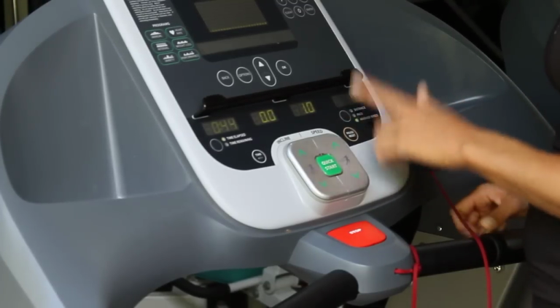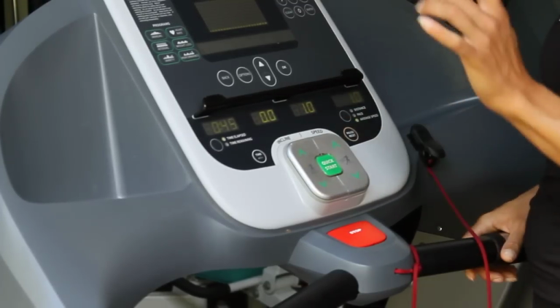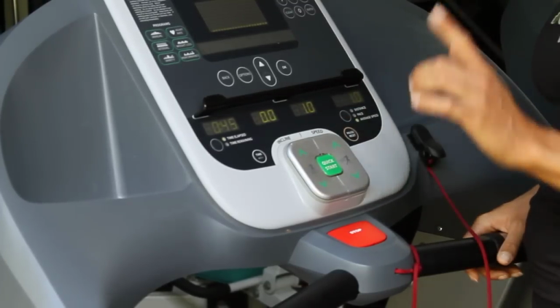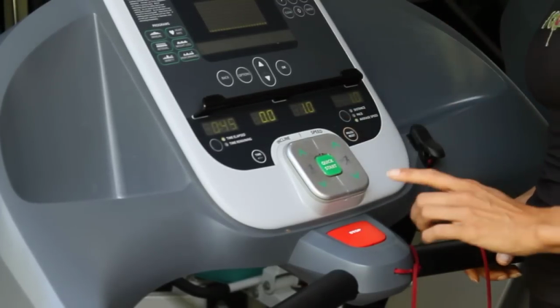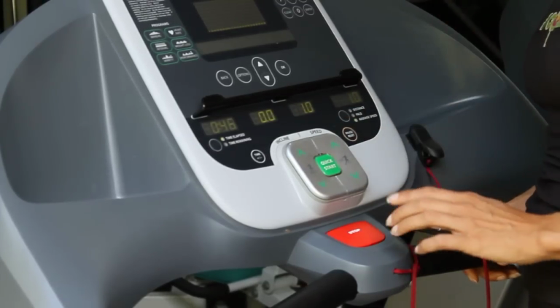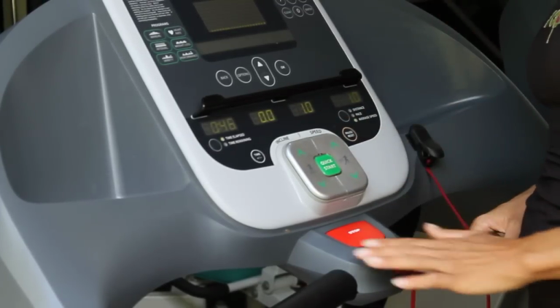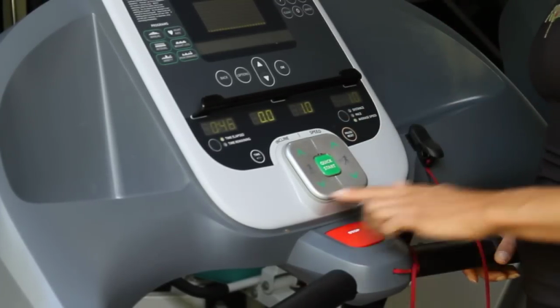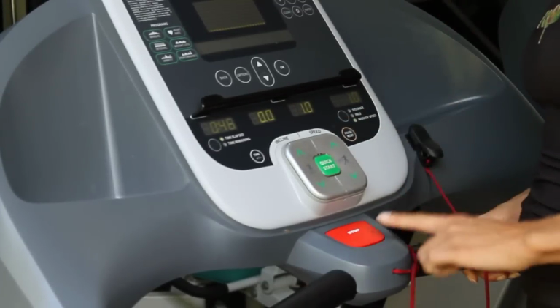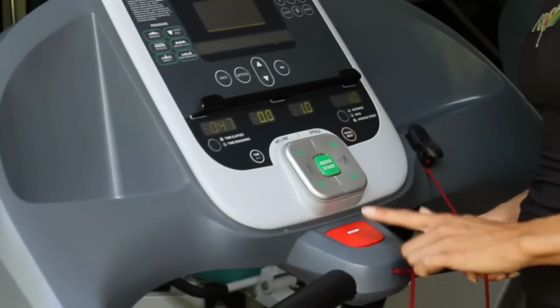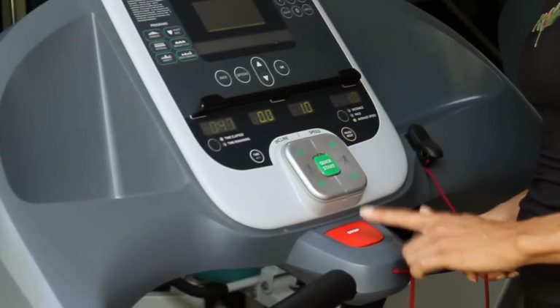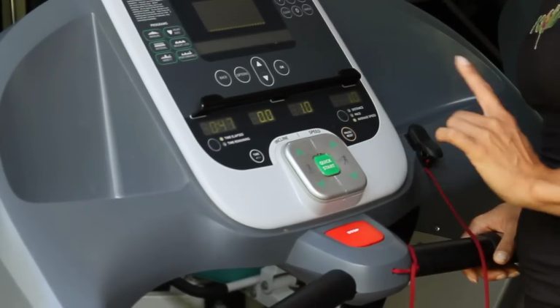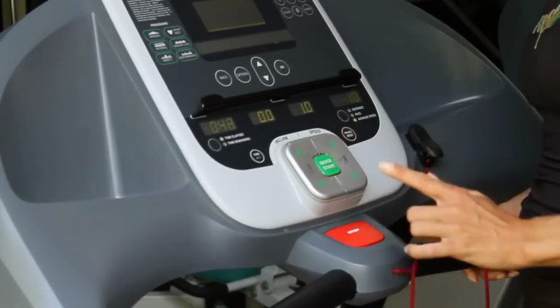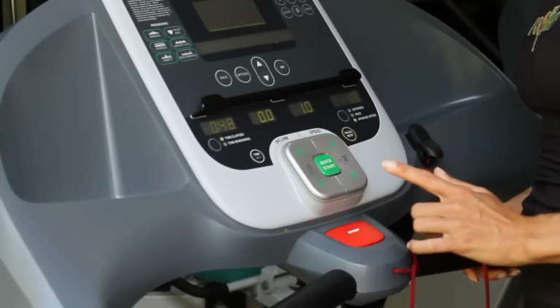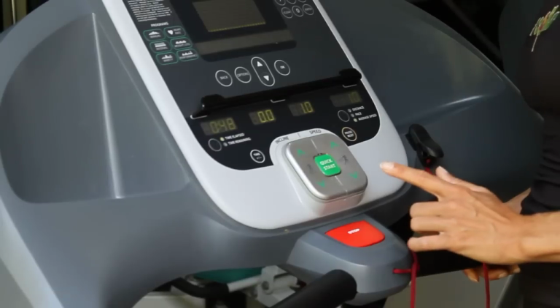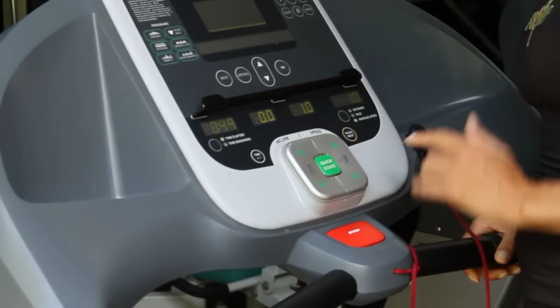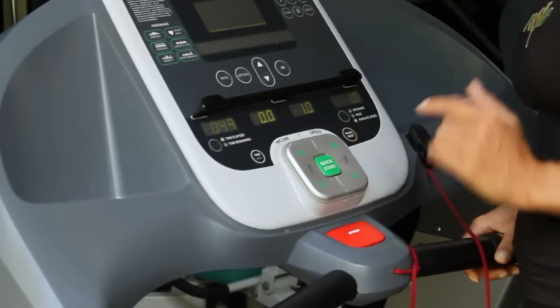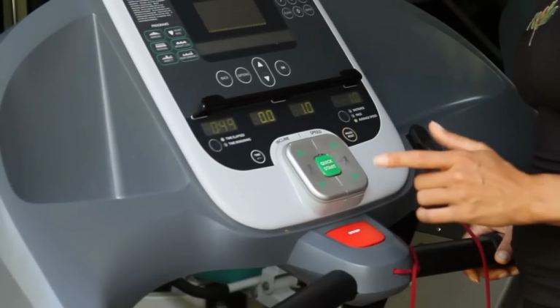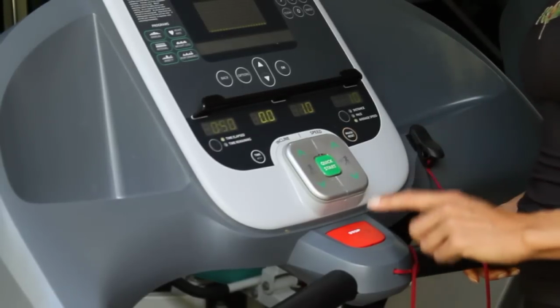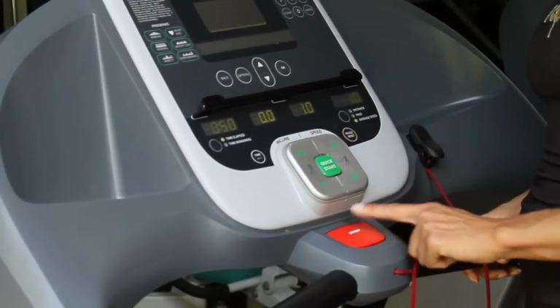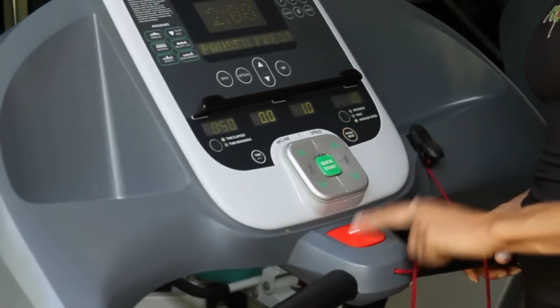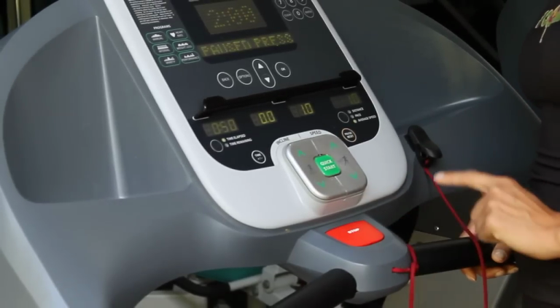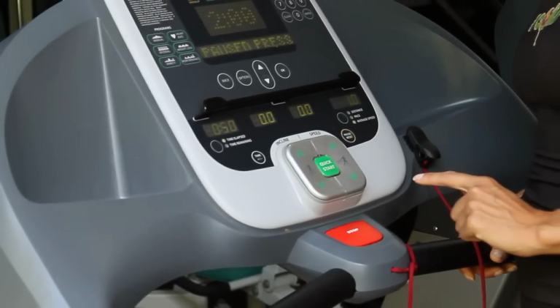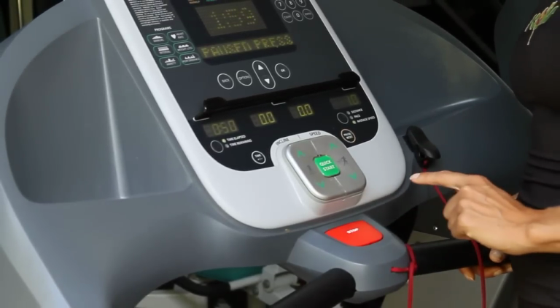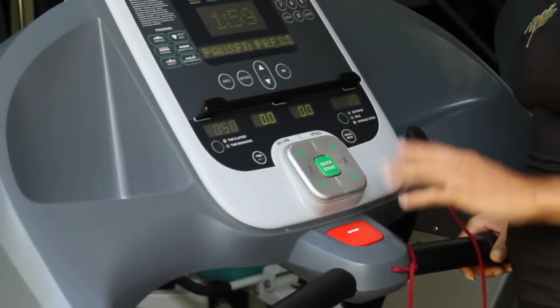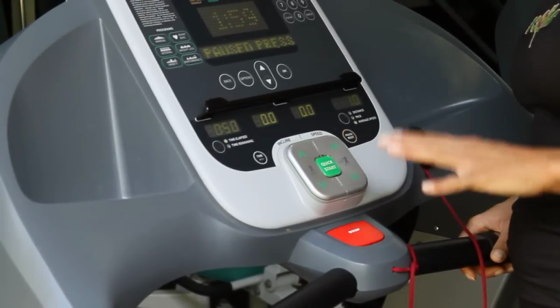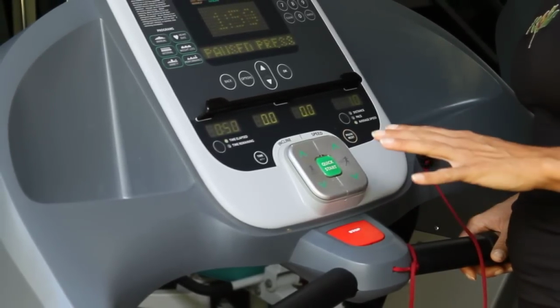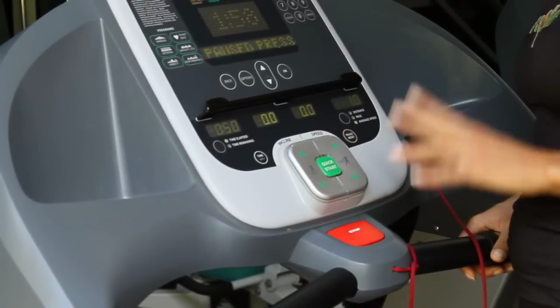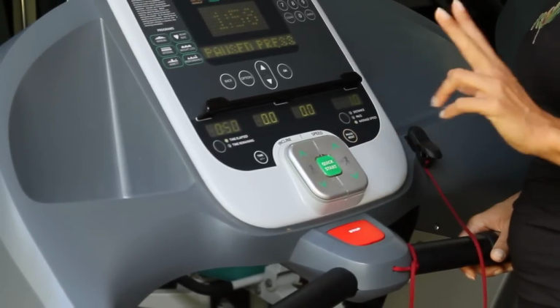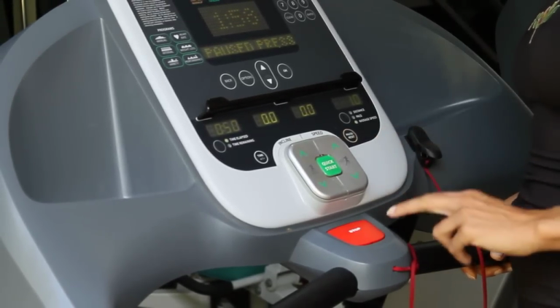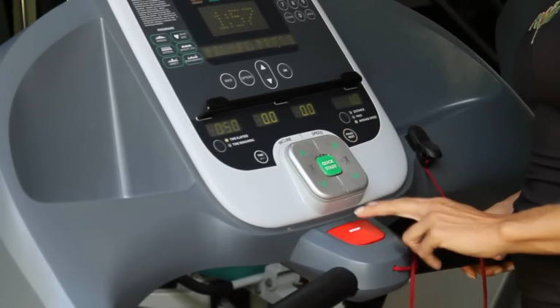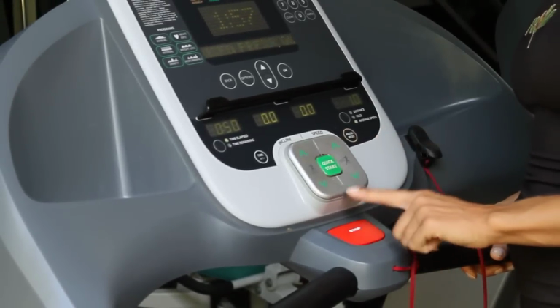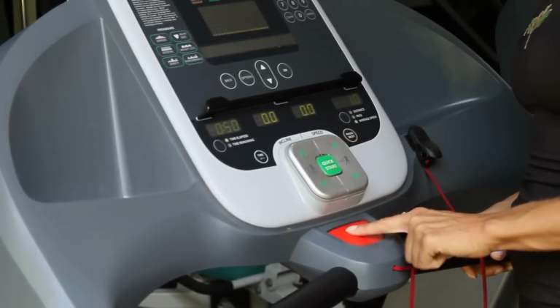To stop on this machine, there's a big red button — you can't miss it, so it's easy to stop. Just hit that button once to stop the belt, then two more times to clear it out.